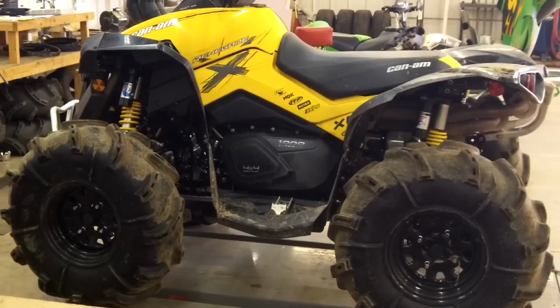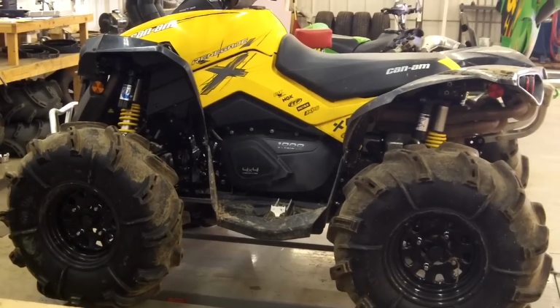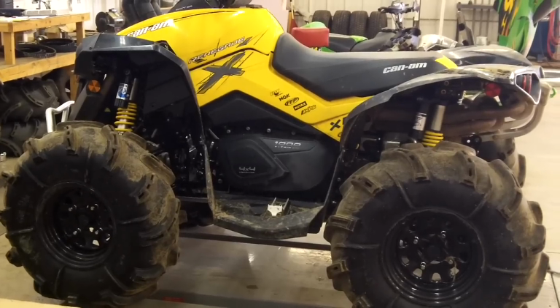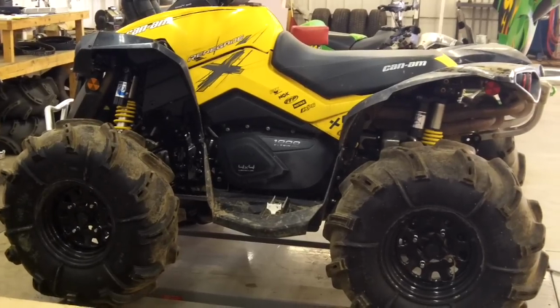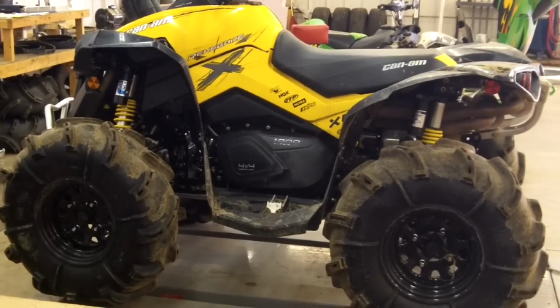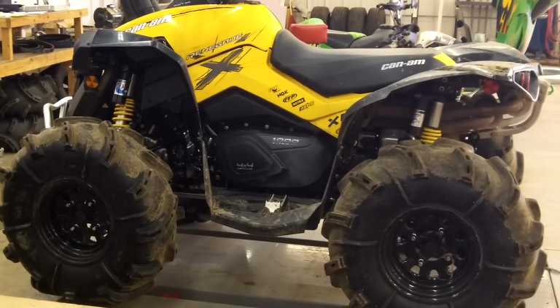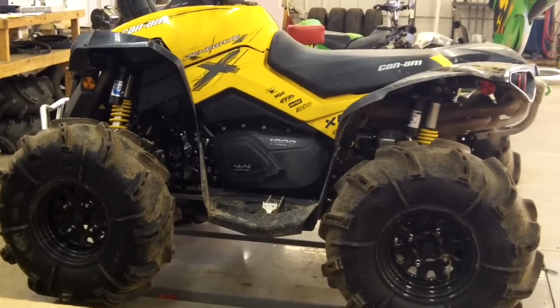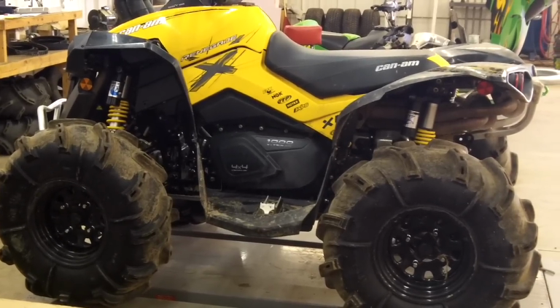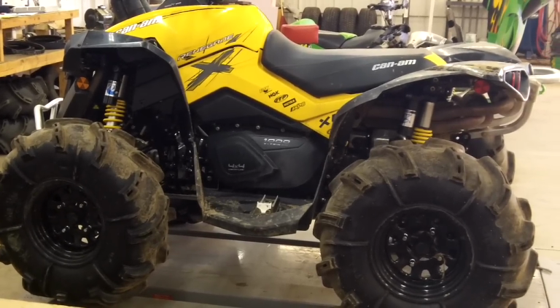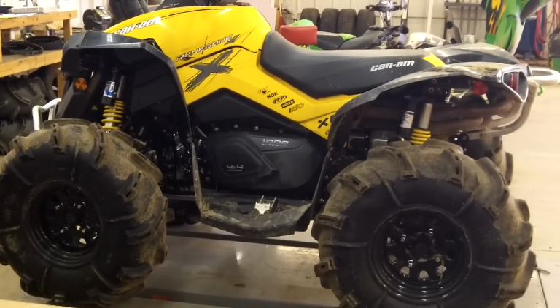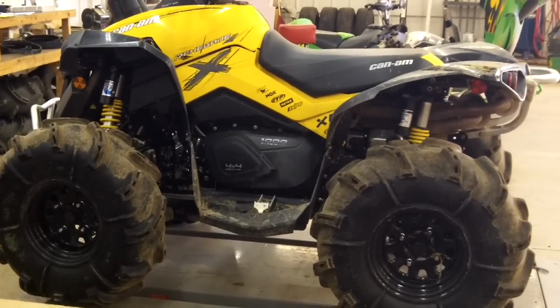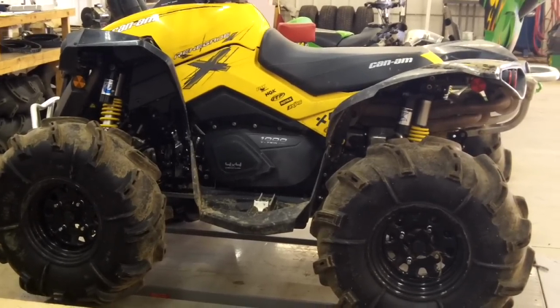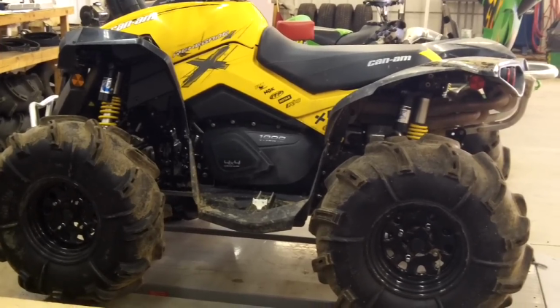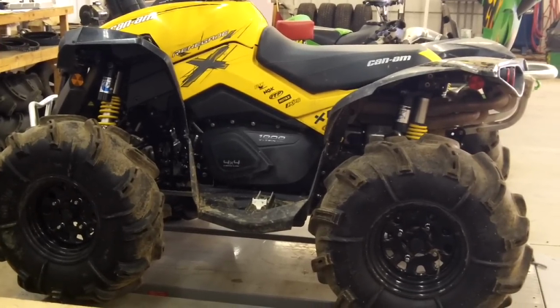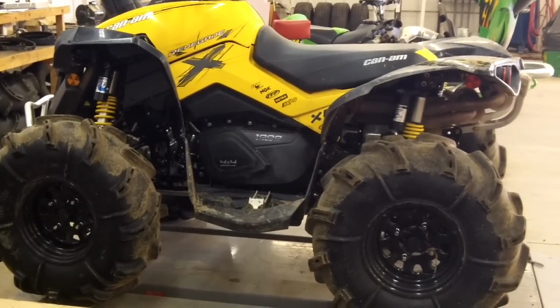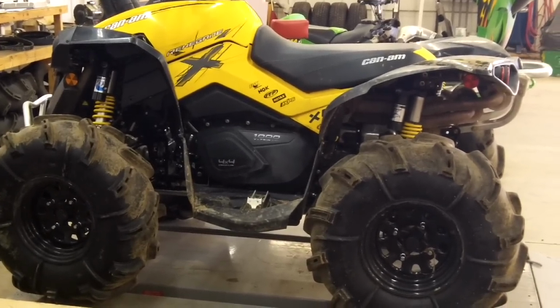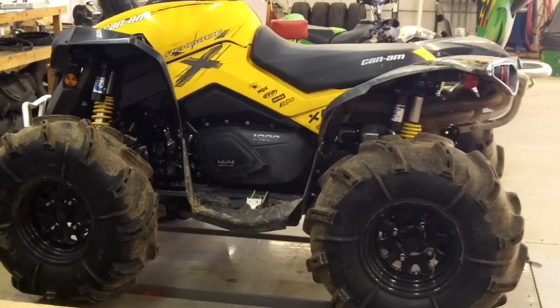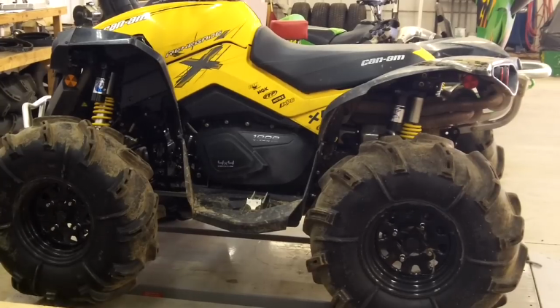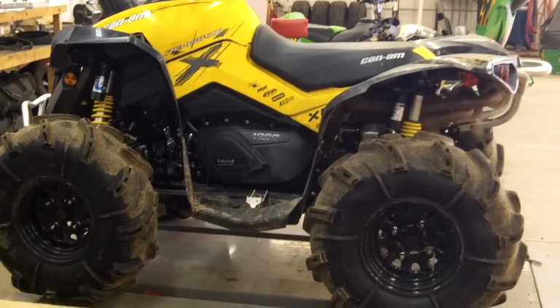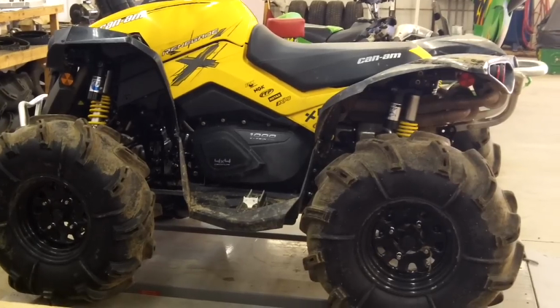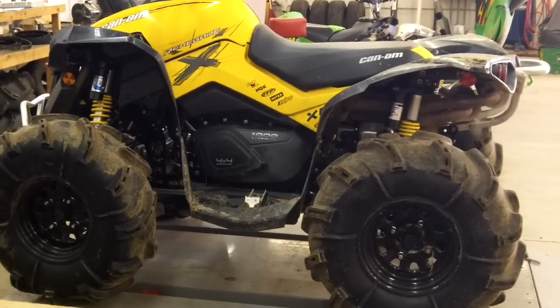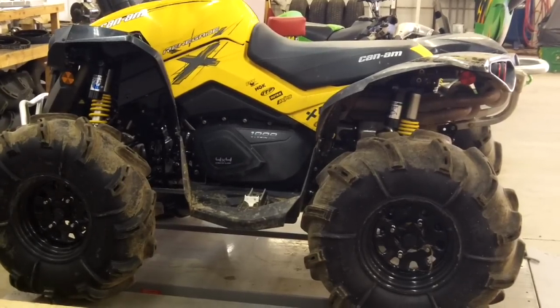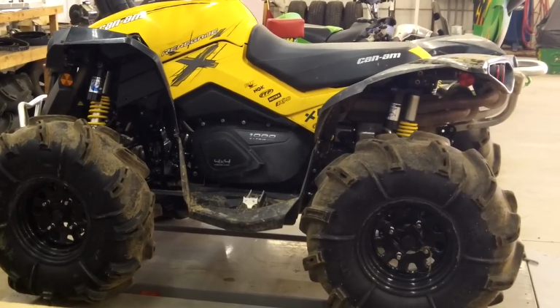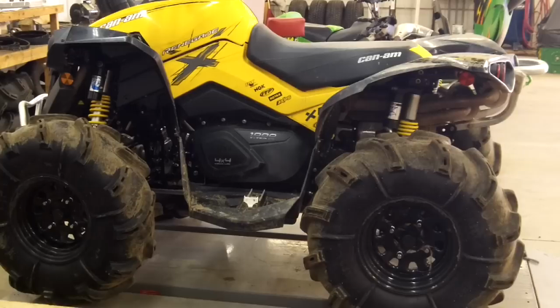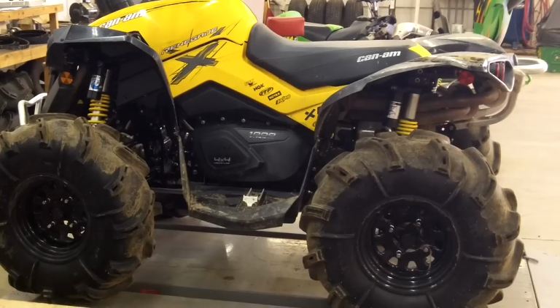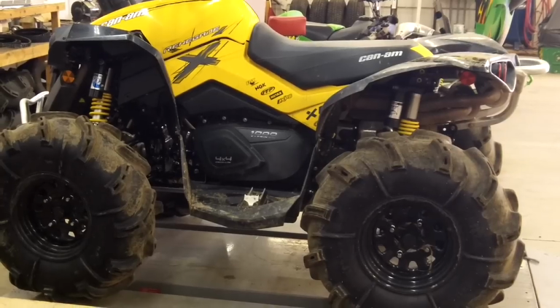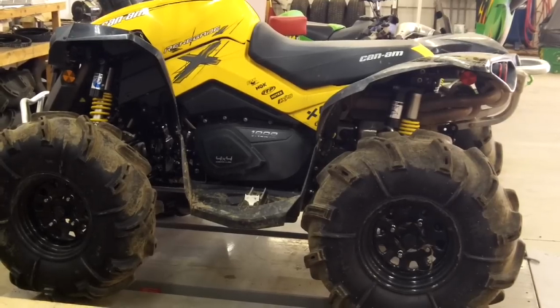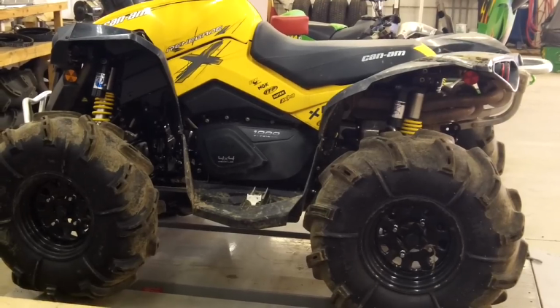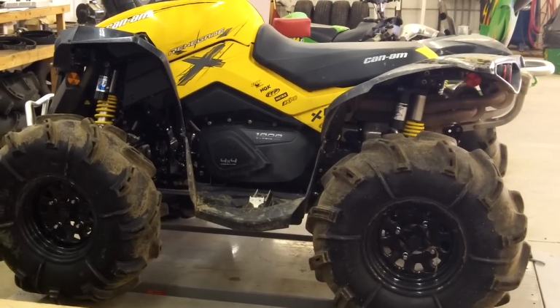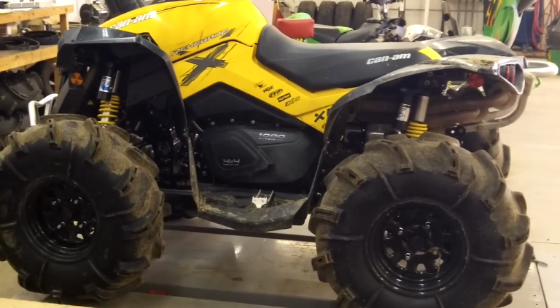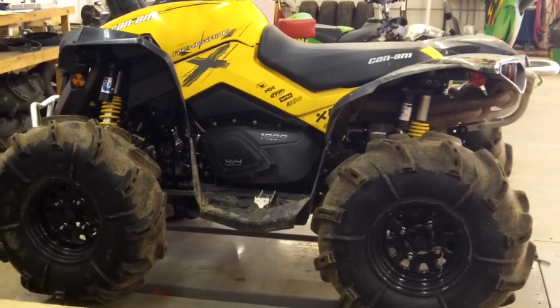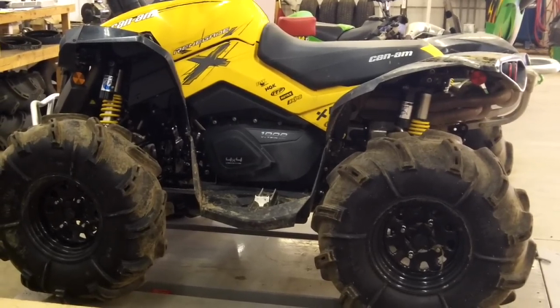Hey guys, this is the crew from EPI. Today we're going to install a clutch kit and show you how to do a quick install. This is a 2012 Can-Am Renegade 1000 with 30-inch silverbacks. We're going to put our mutter kit in it and see how it works.